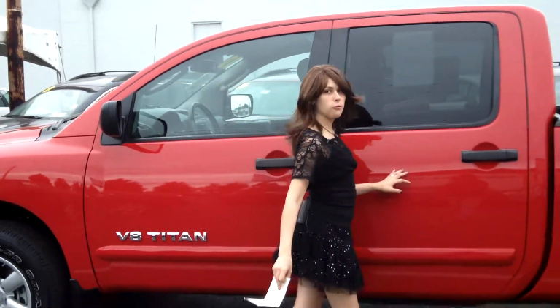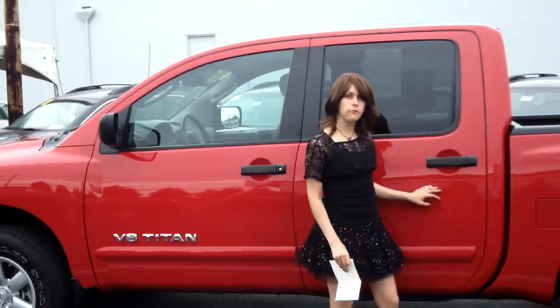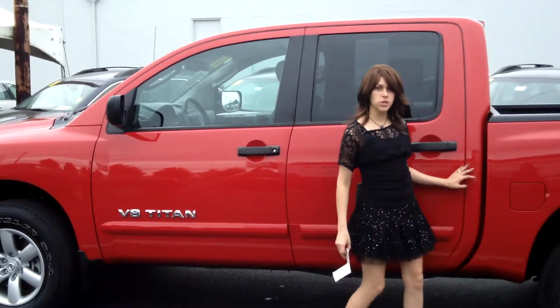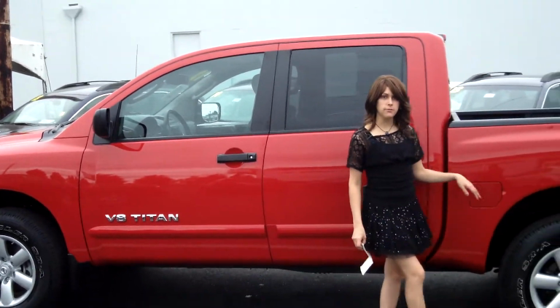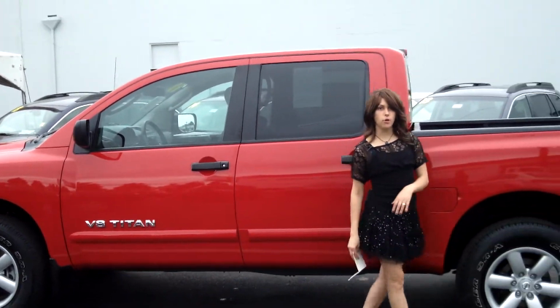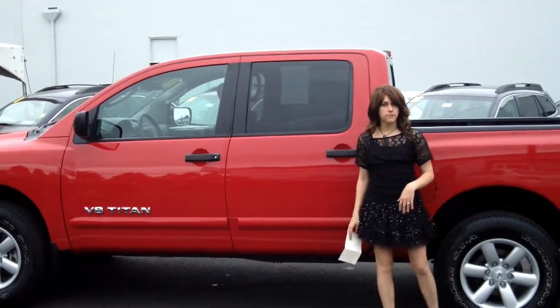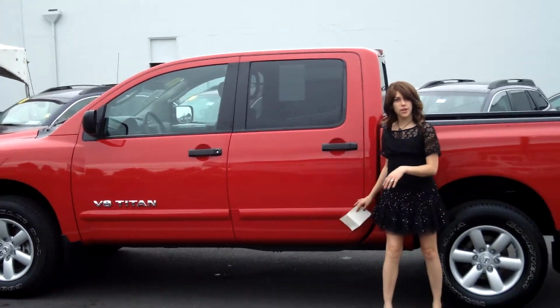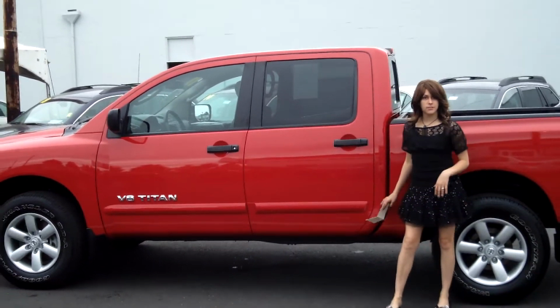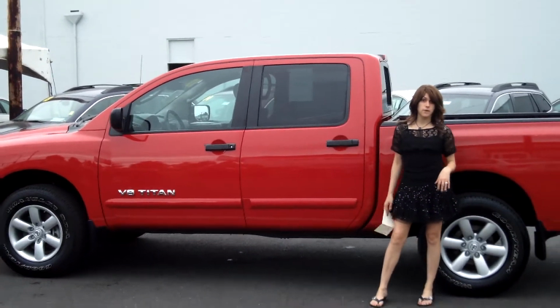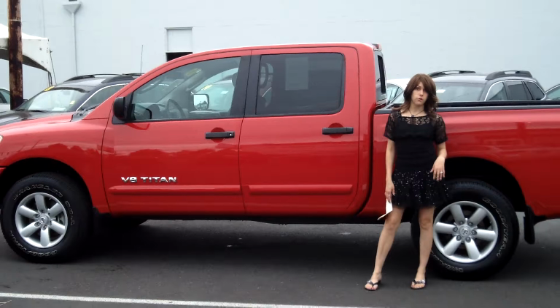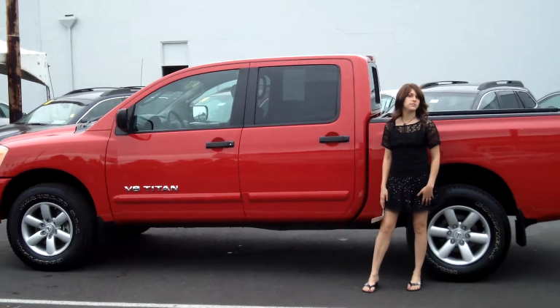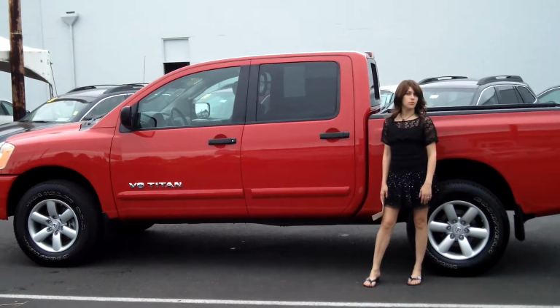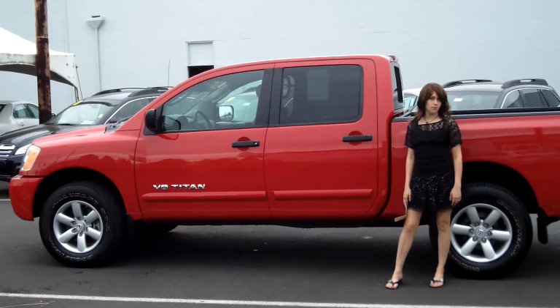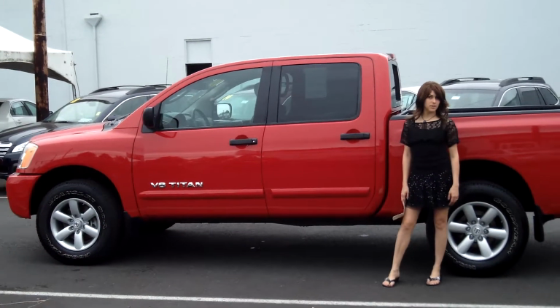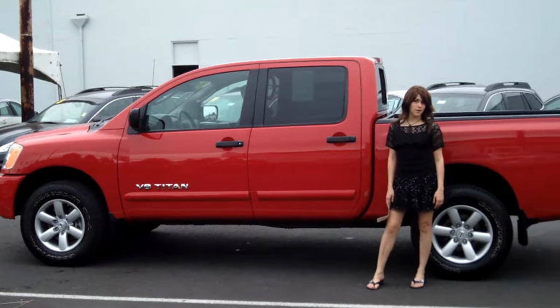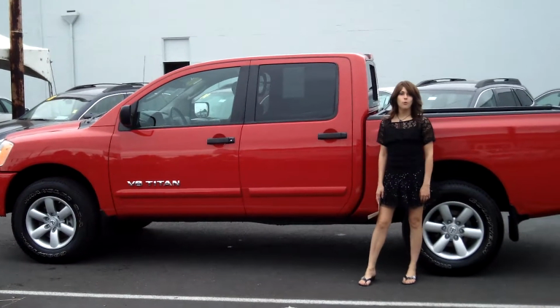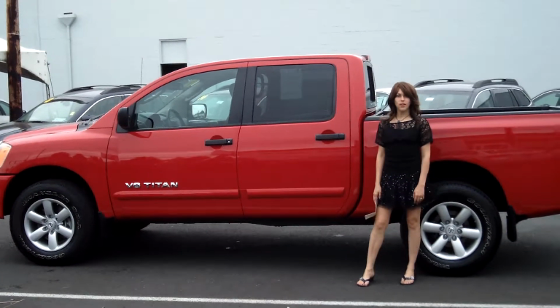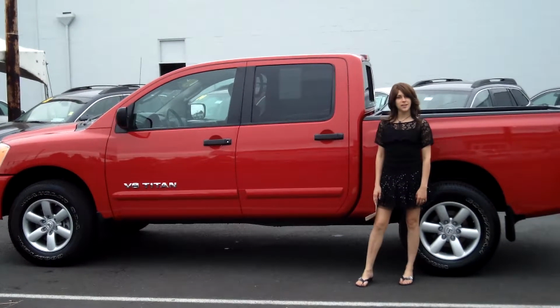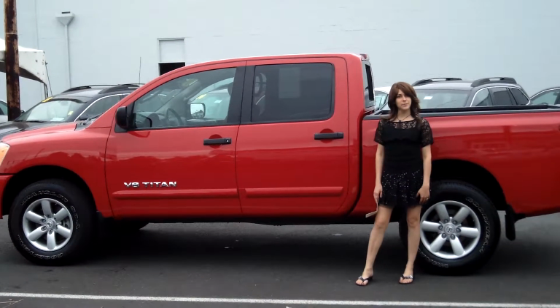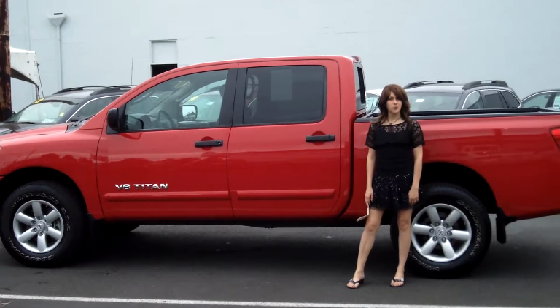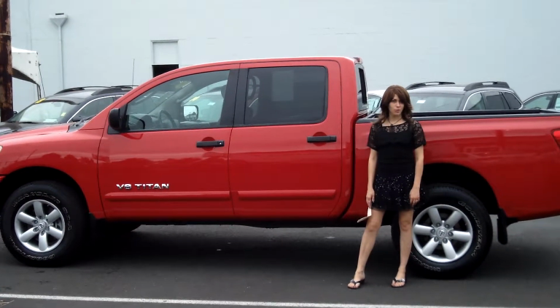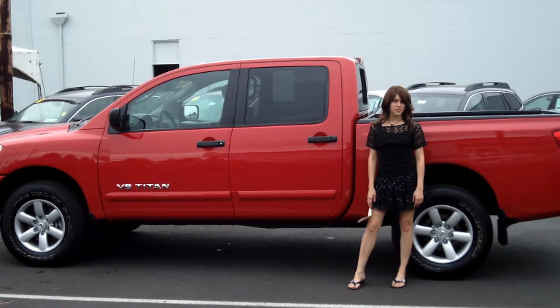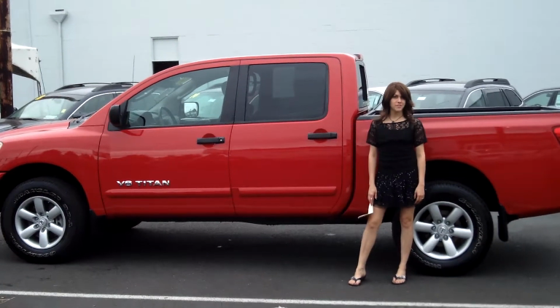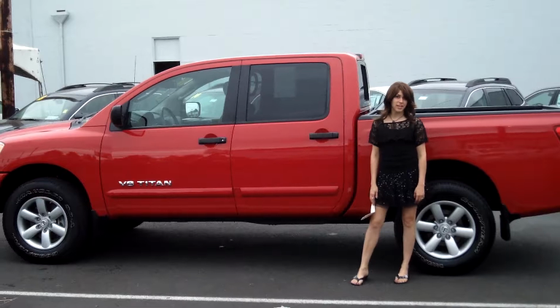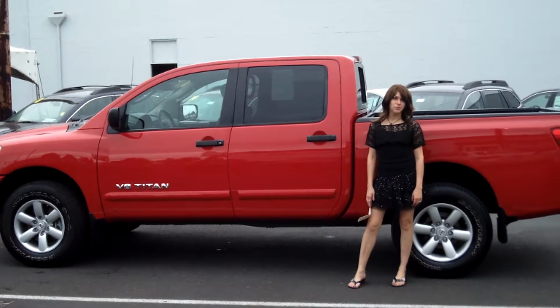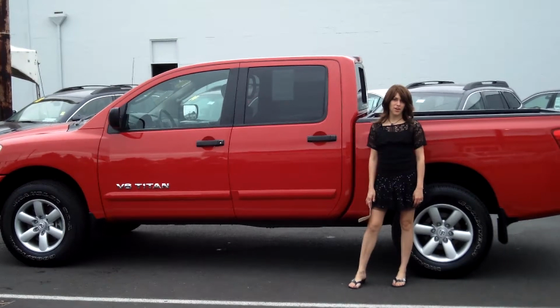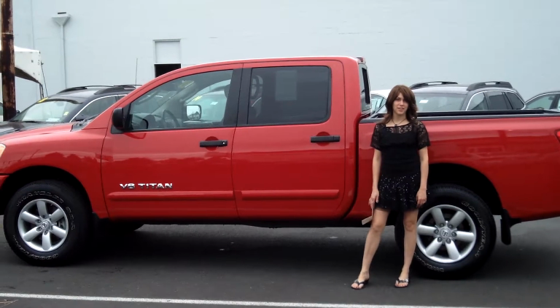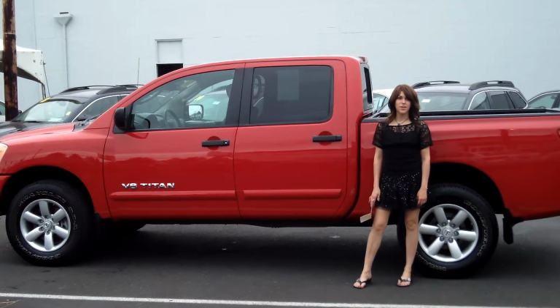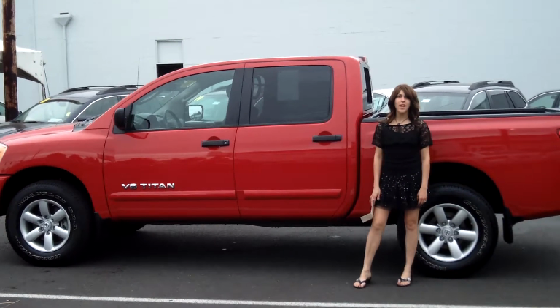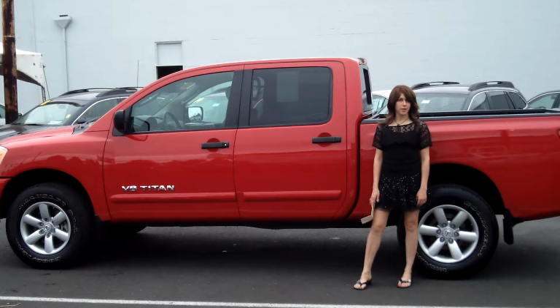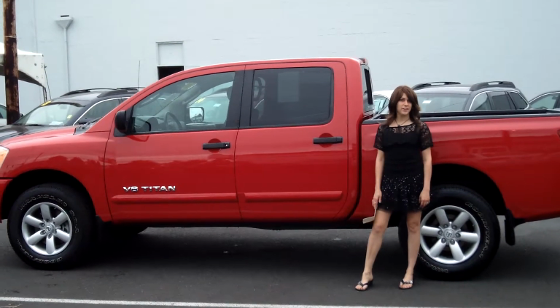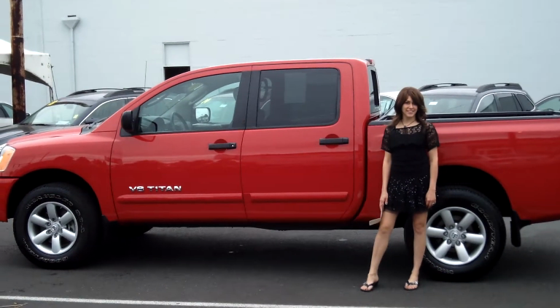For more information on this vehicle or any vehicle in our inventory, please give us a call on the number listed above or send us an email. Also contact us about our daily internet pricing. Thank you and make it a great day.